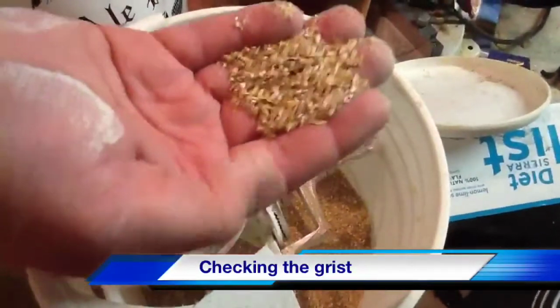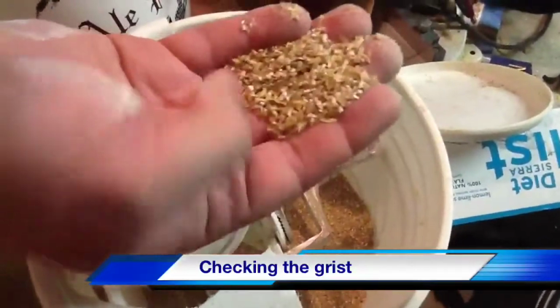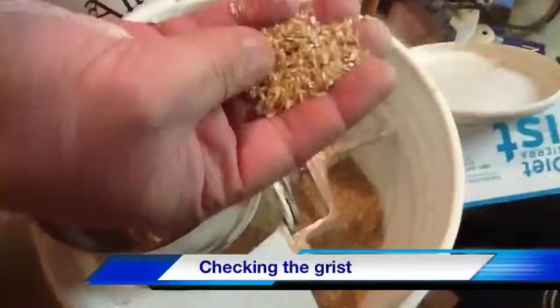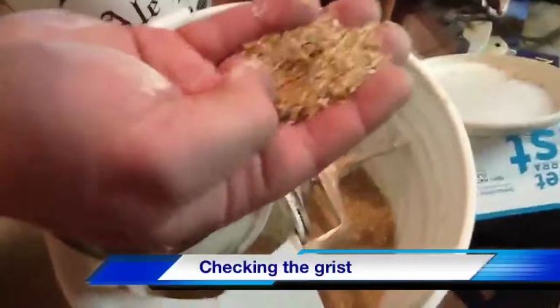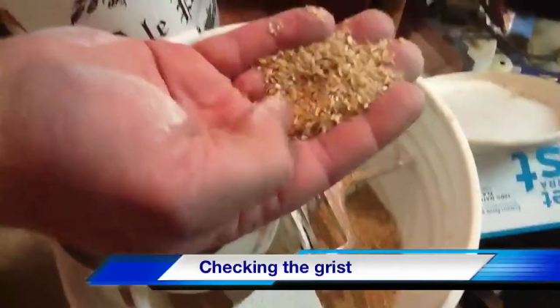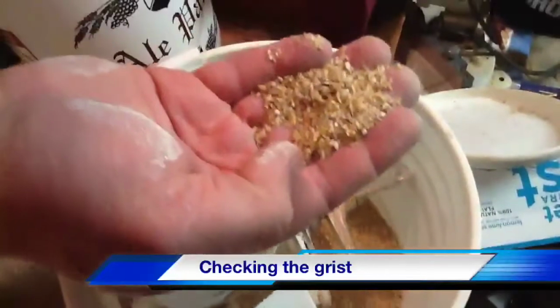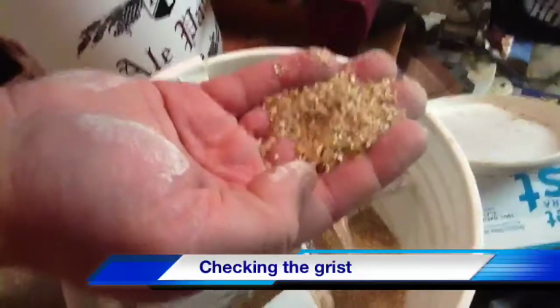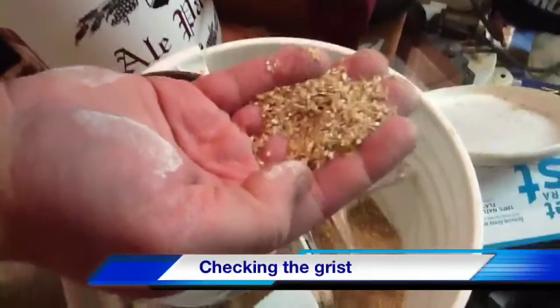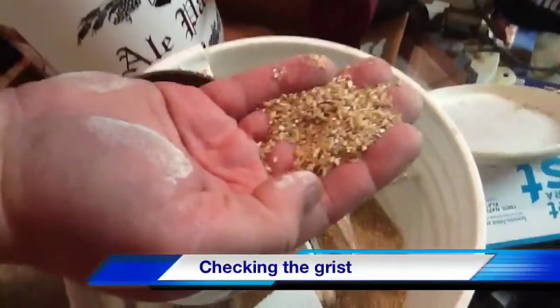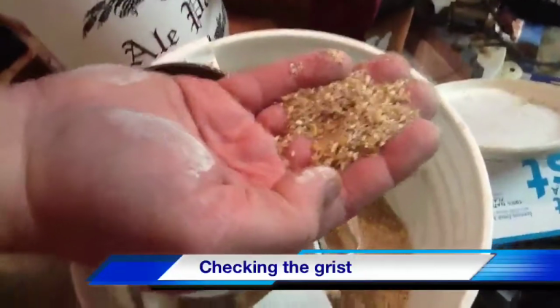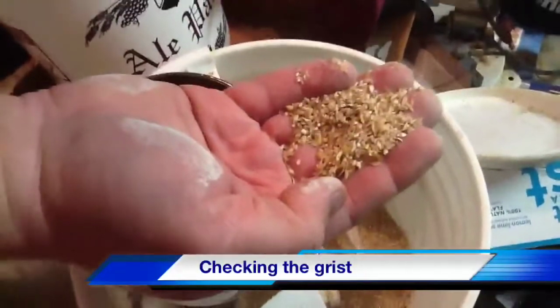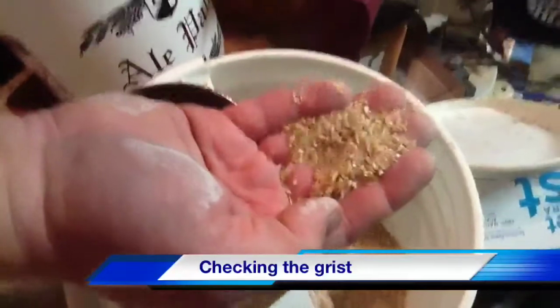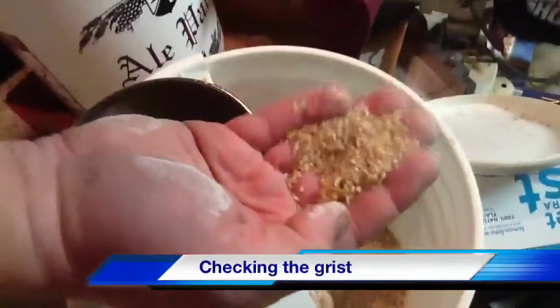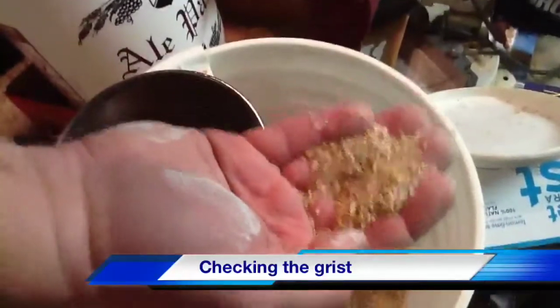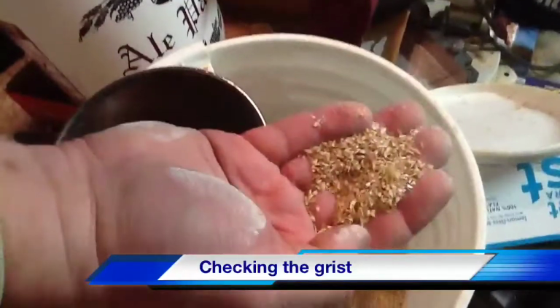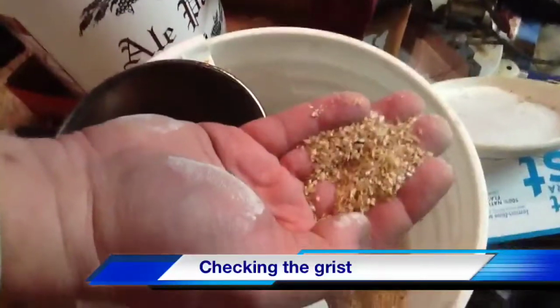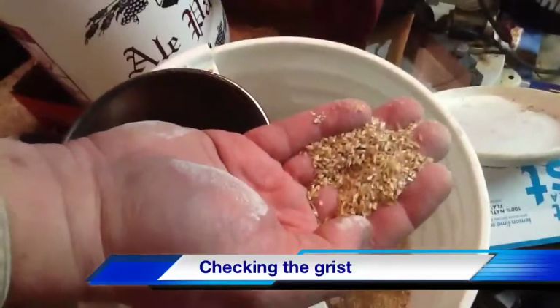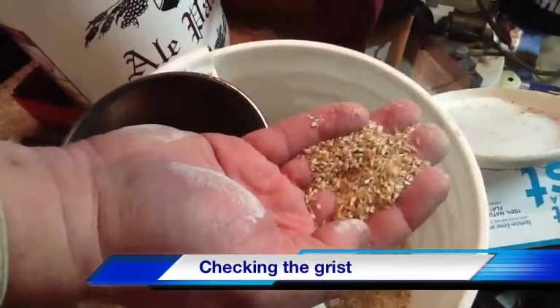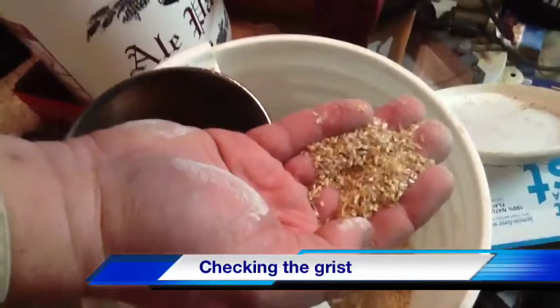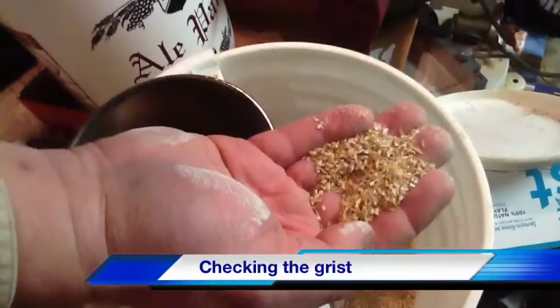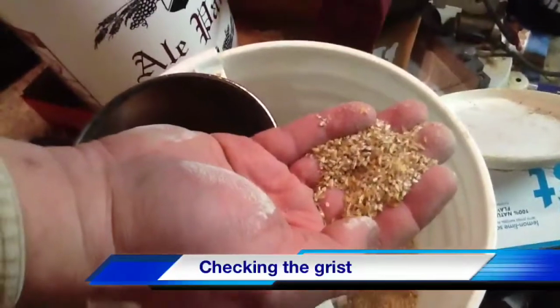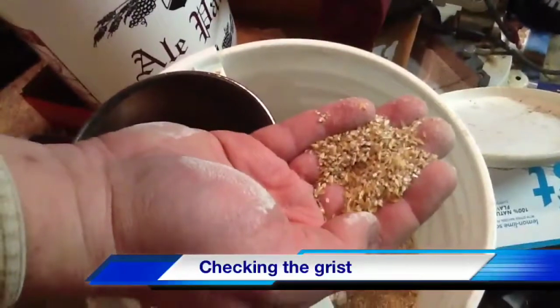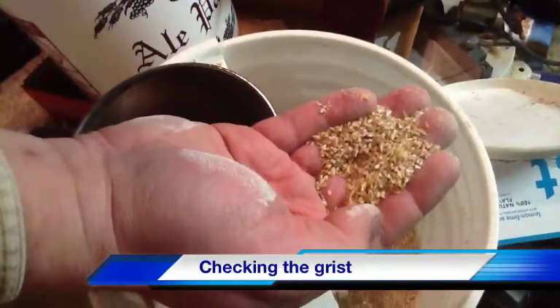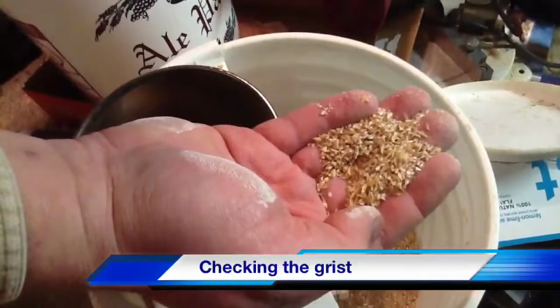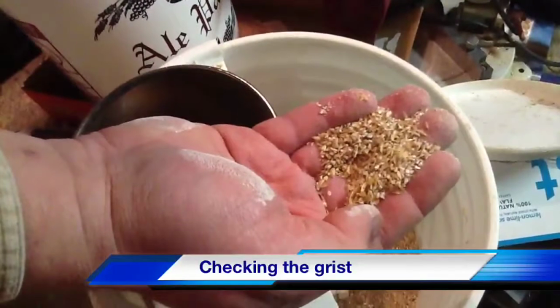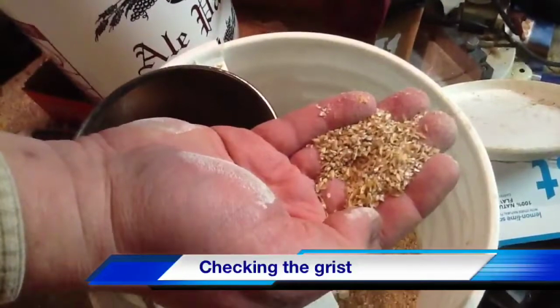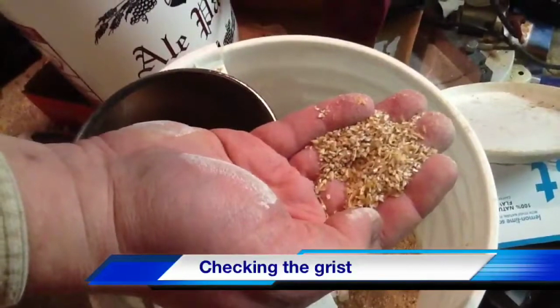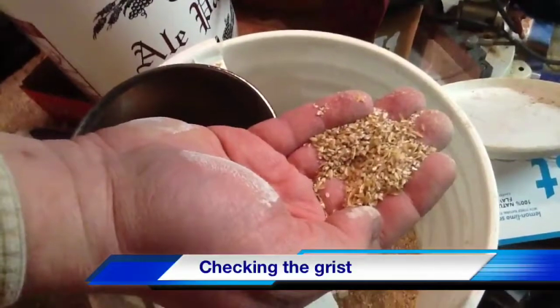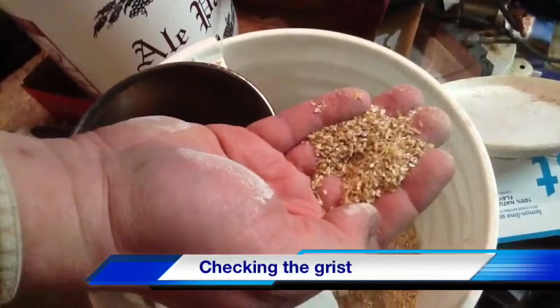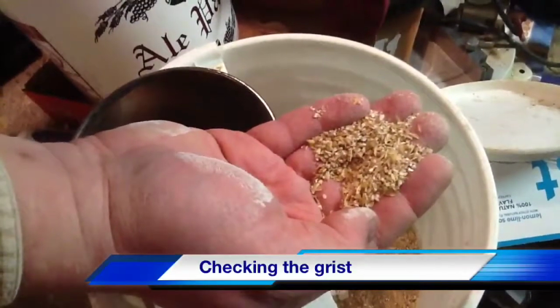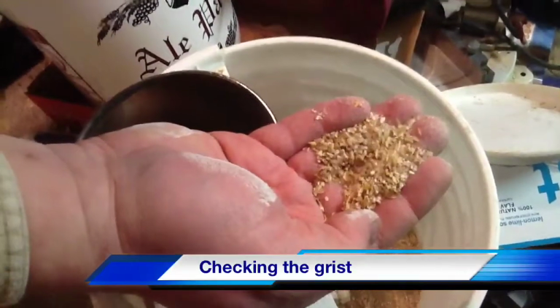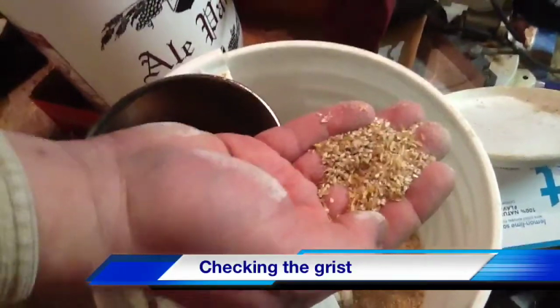We'll take this and add it to our mash tun here in a little bit and we'll see how the mash goes.